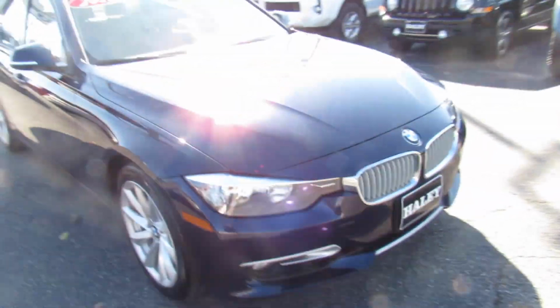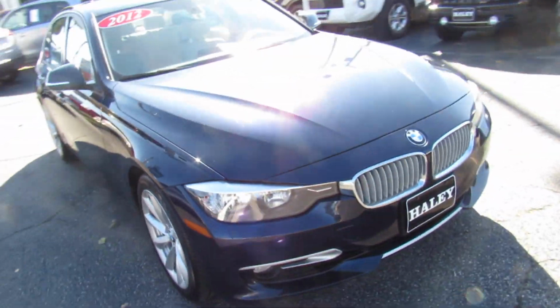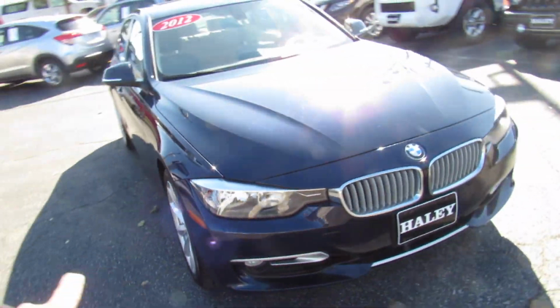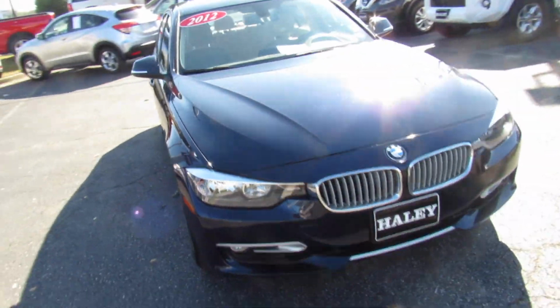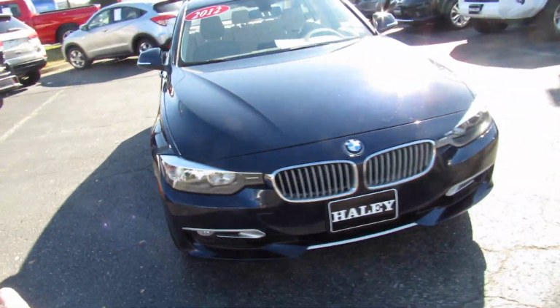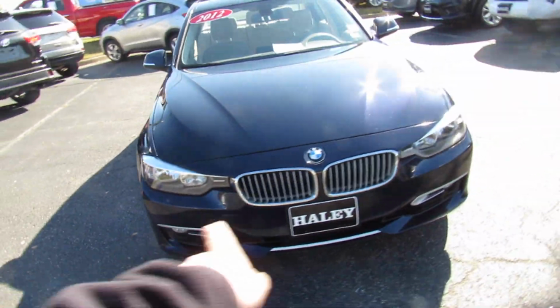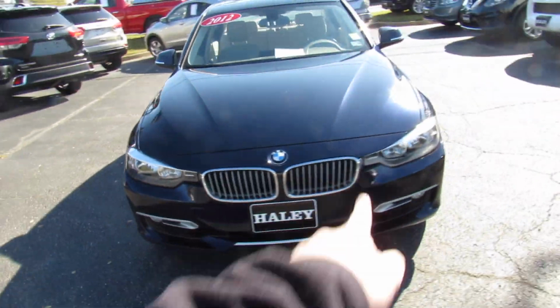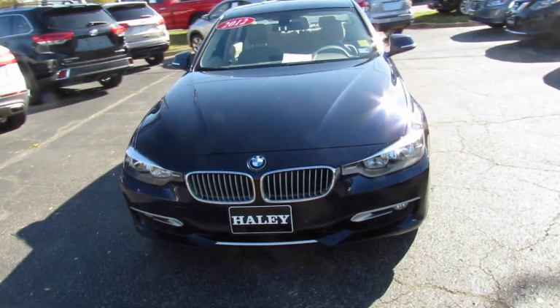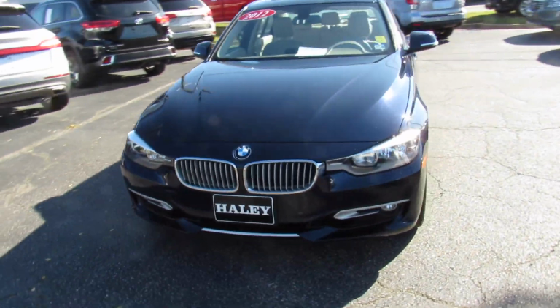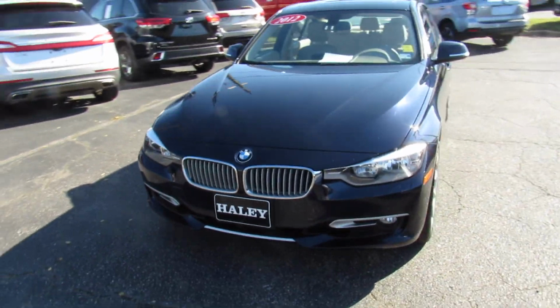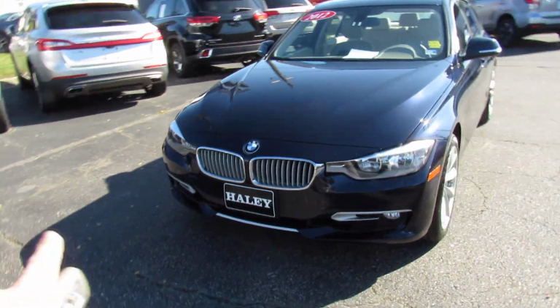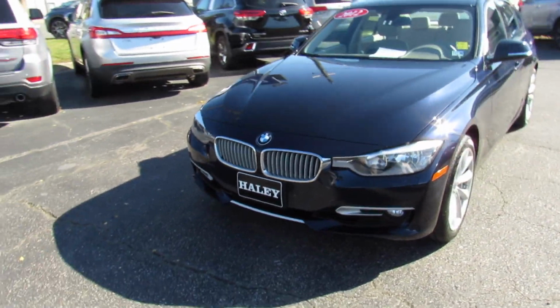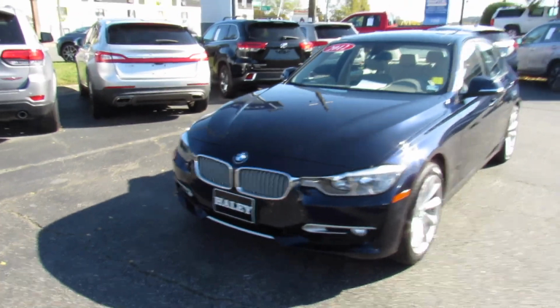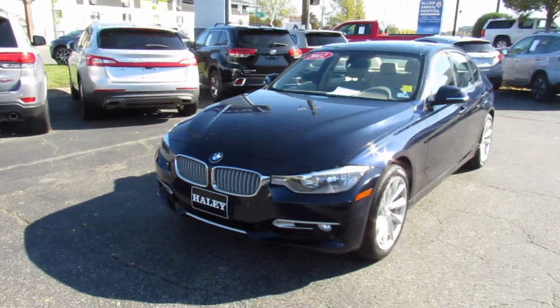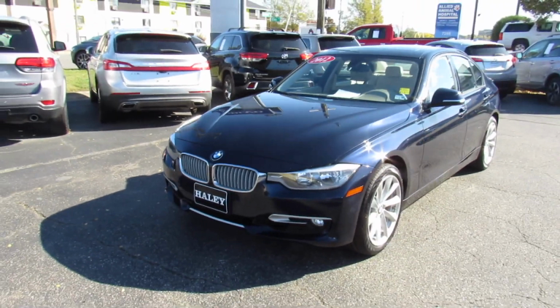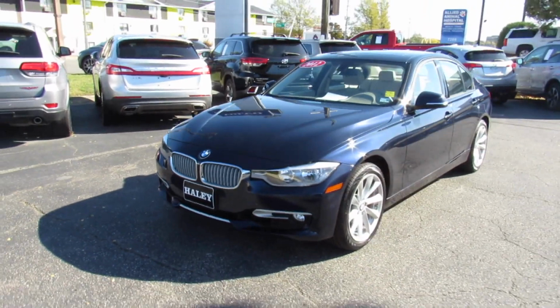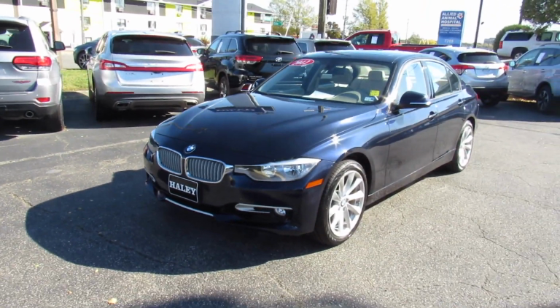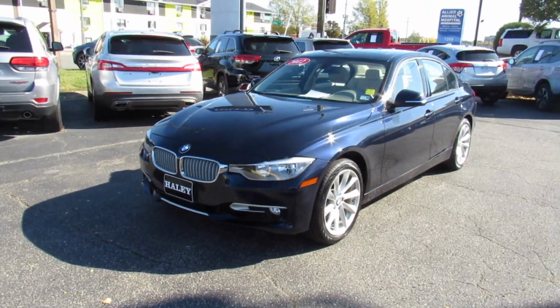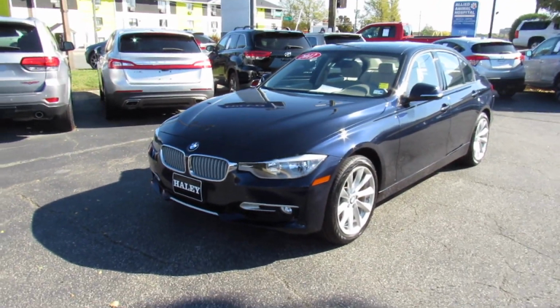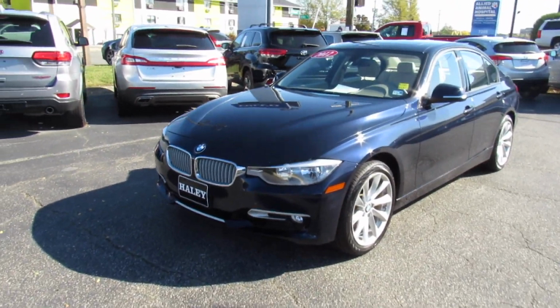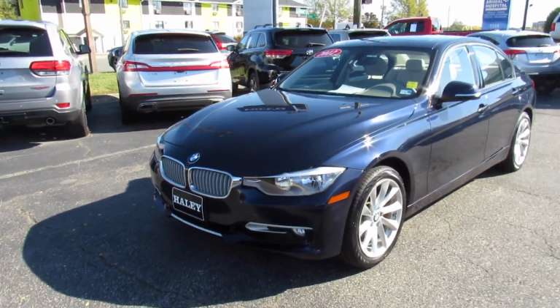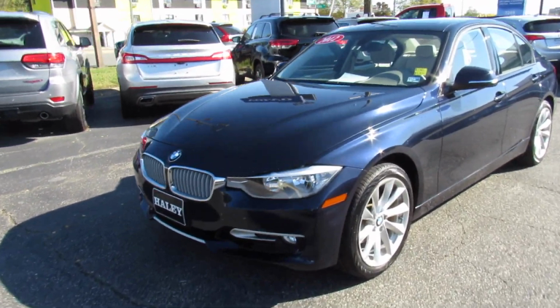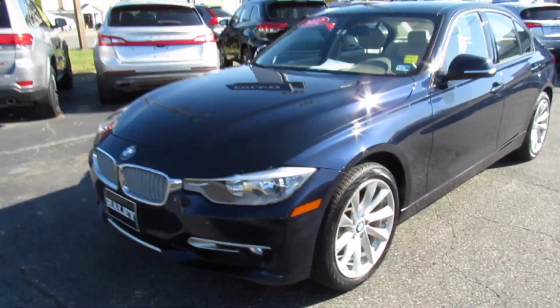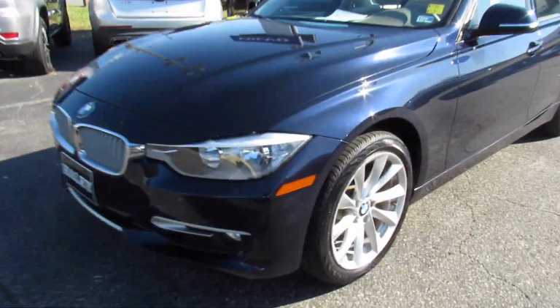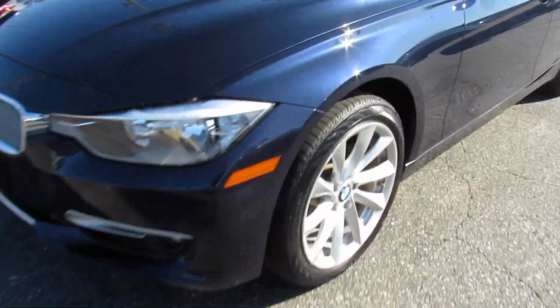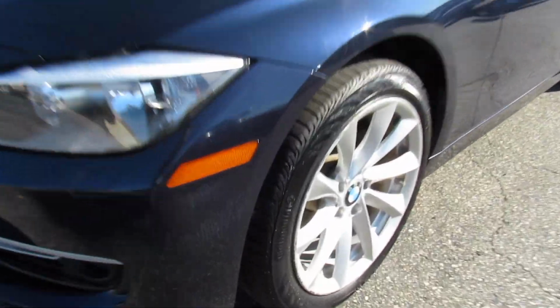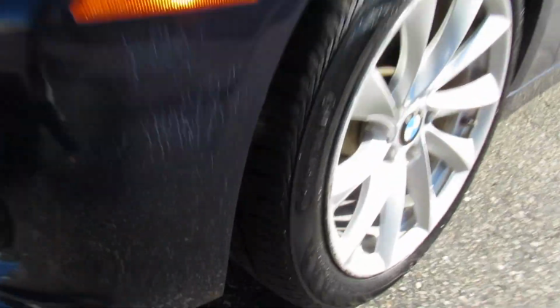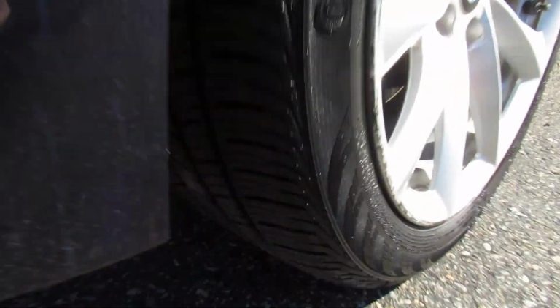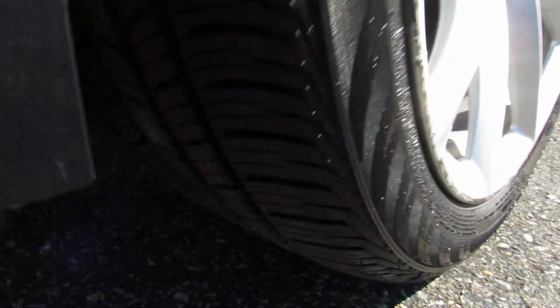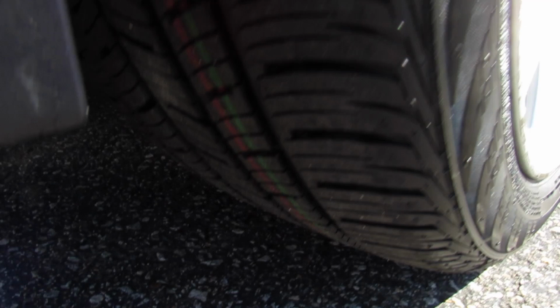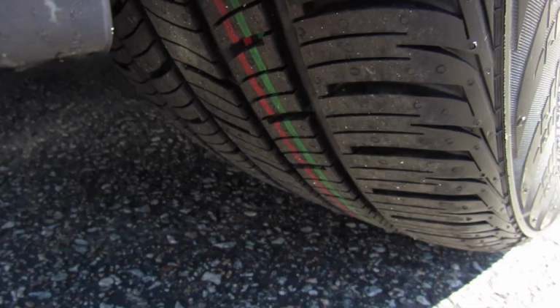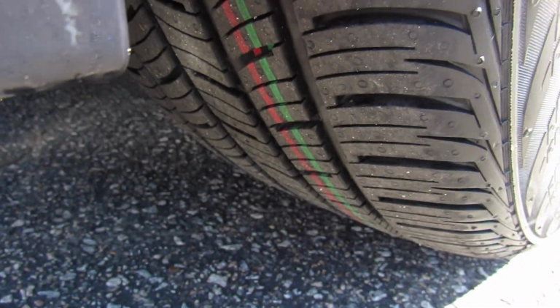Up front, this one is equipped with the halogen headlights. You can see the fog lights down below as well. Same goes for this side — brand new tires.